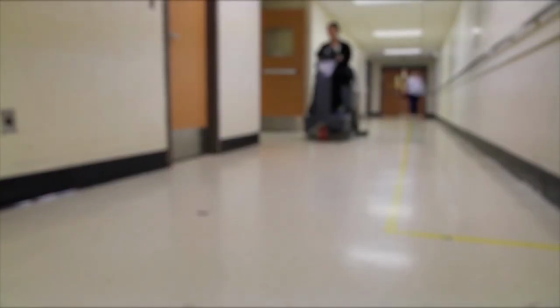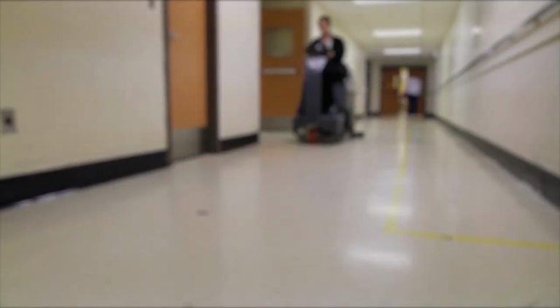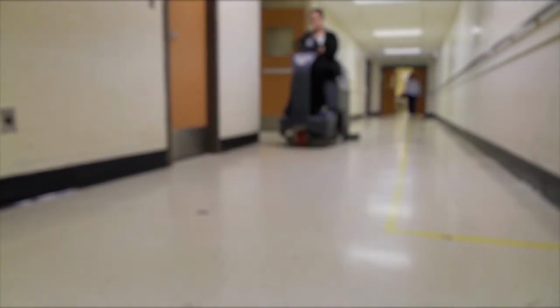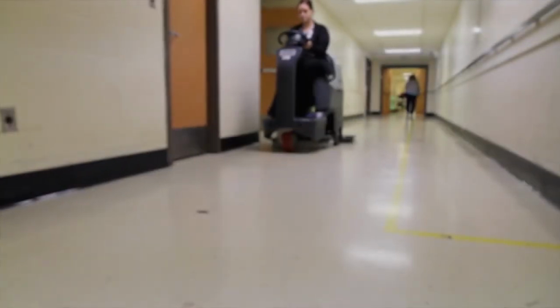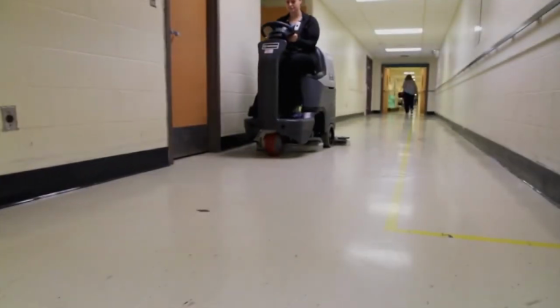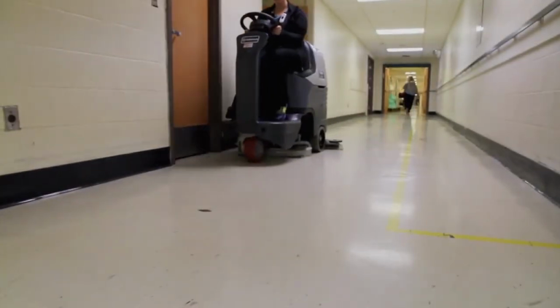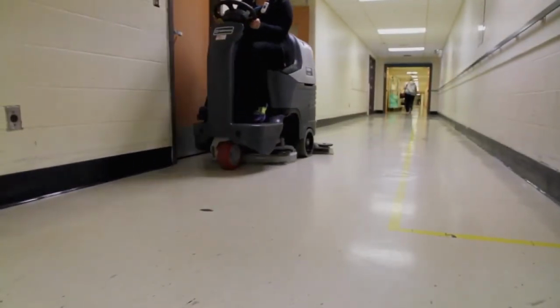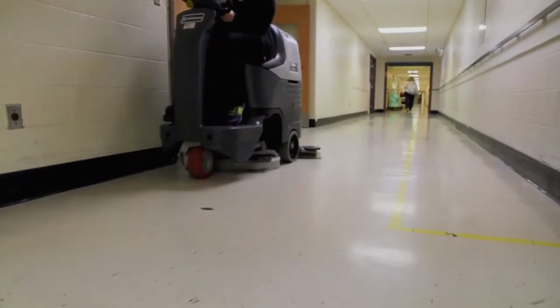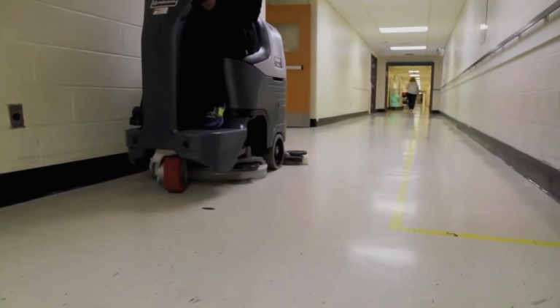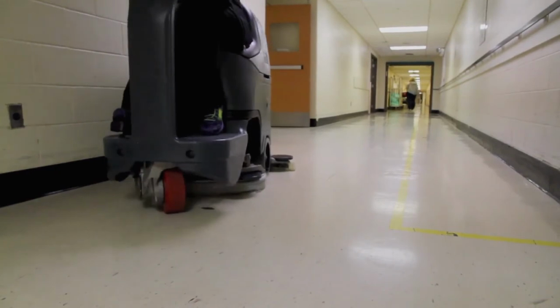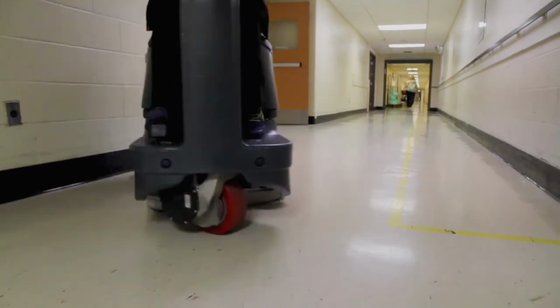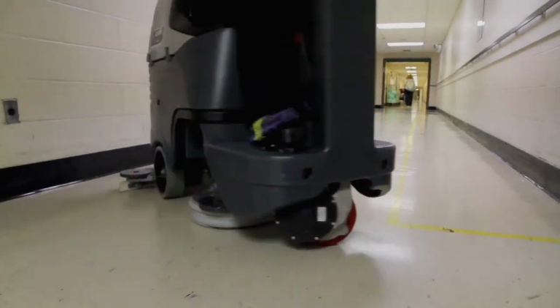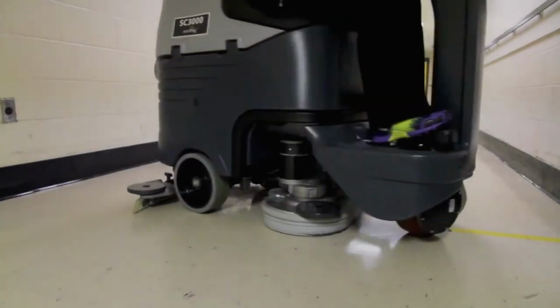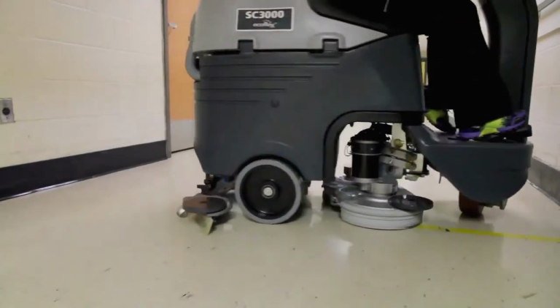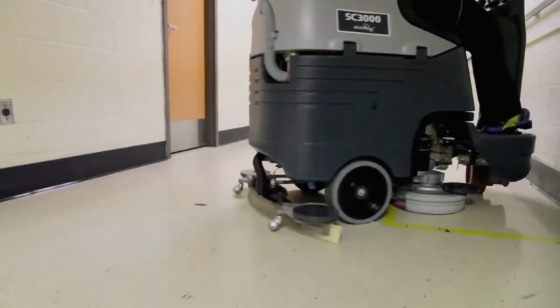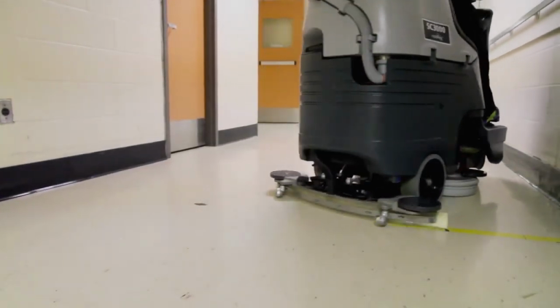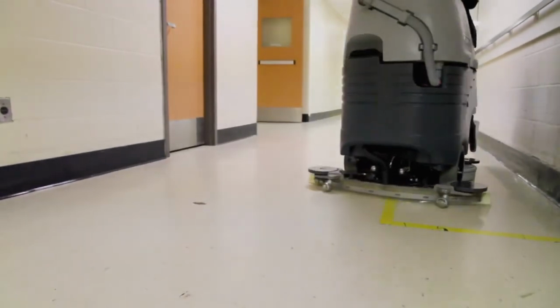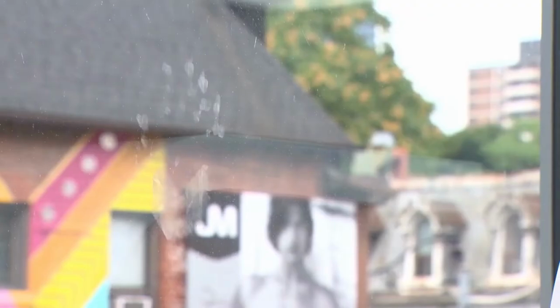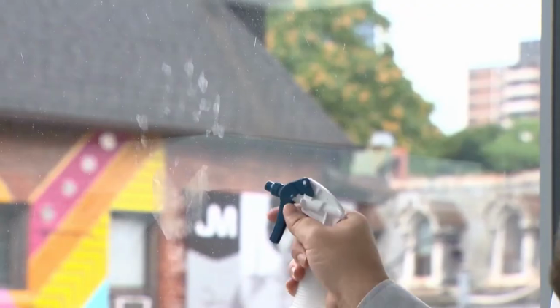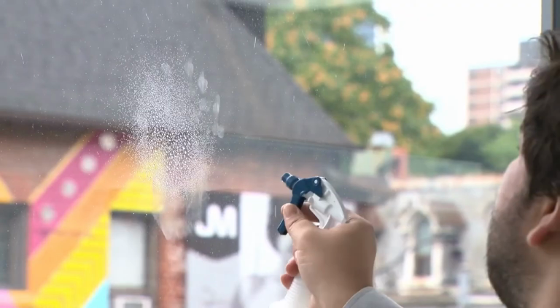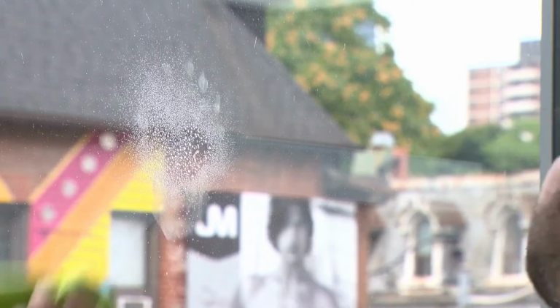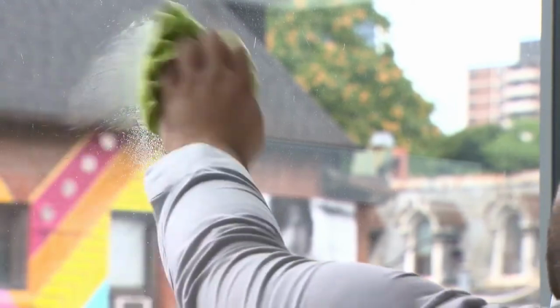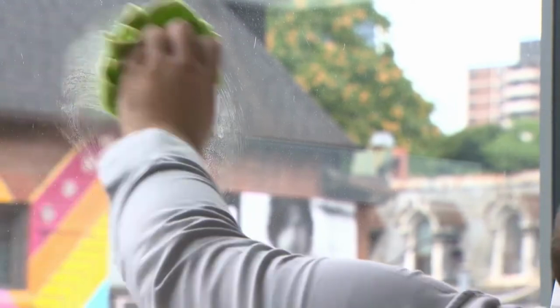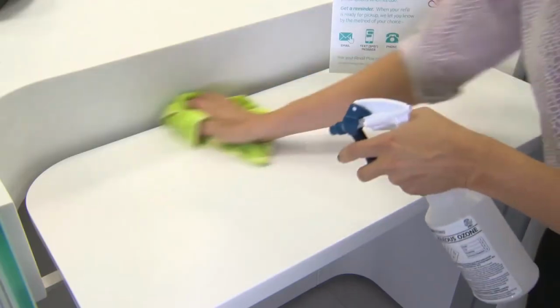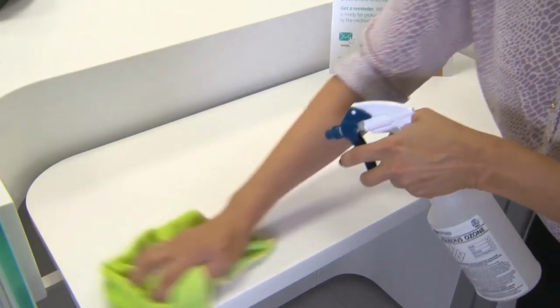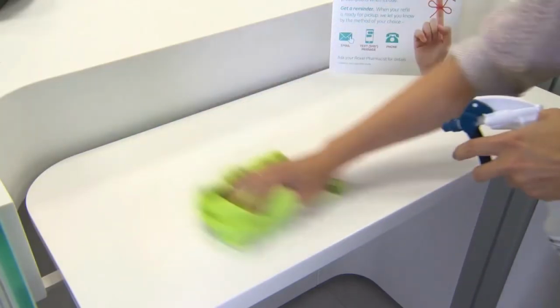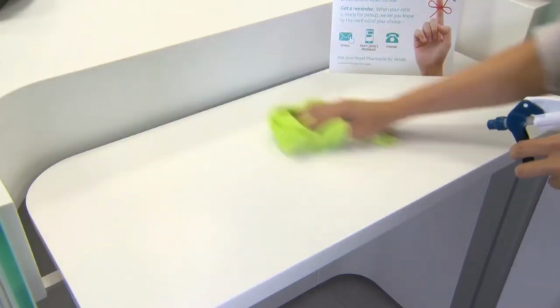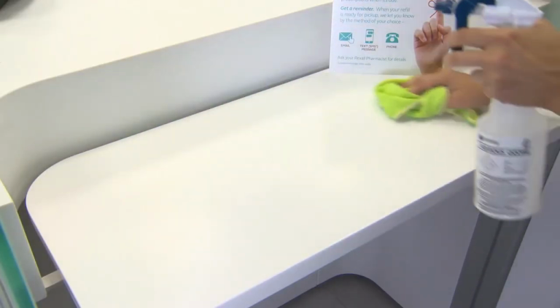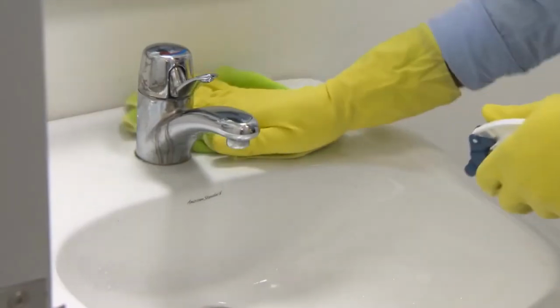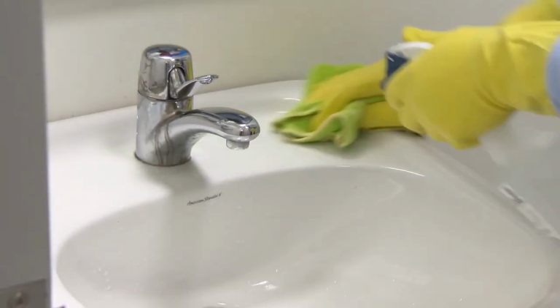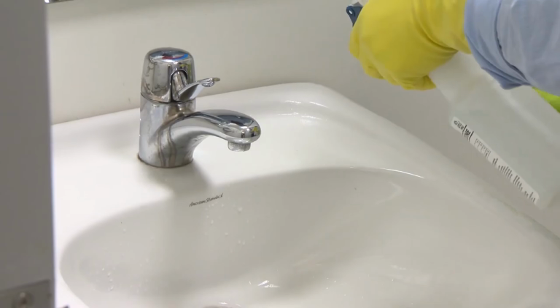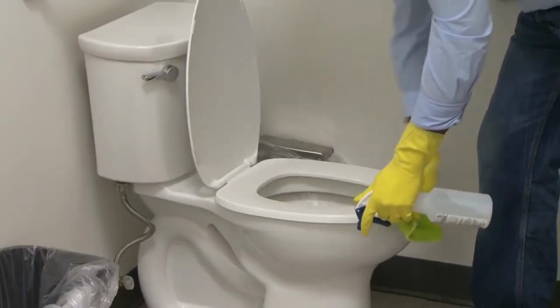Aqueous ozone can clean every surface you can imagine — floors via mop or scrubber dryers, windows and other glass, store shelves, counters, sinks and toilets.